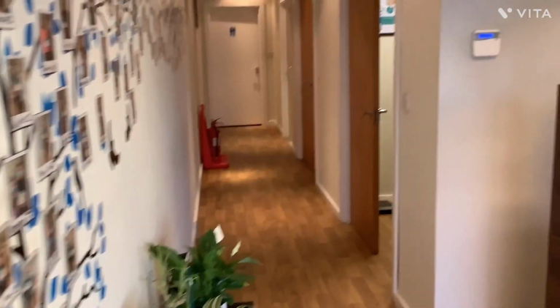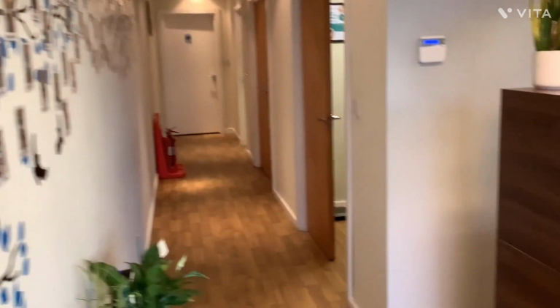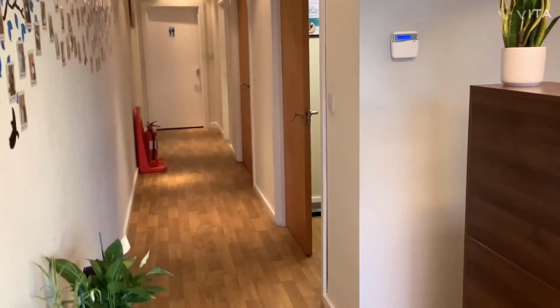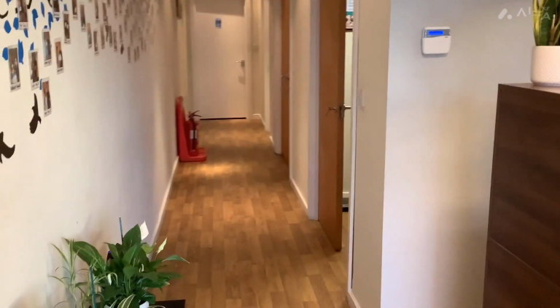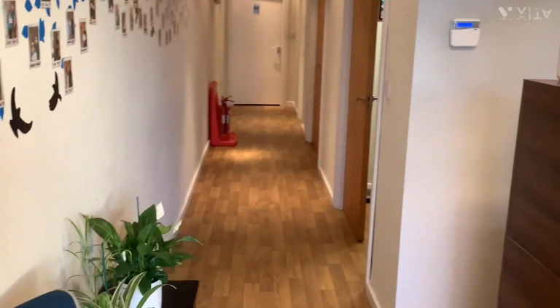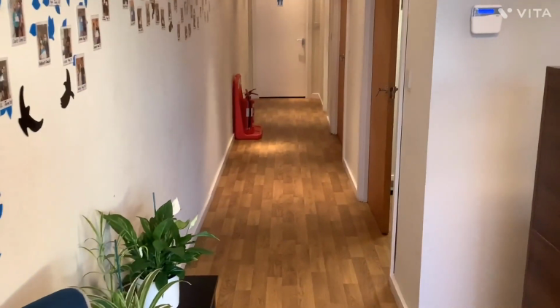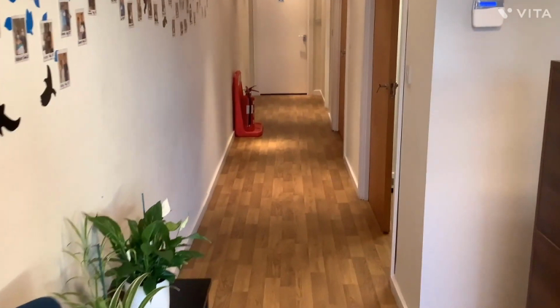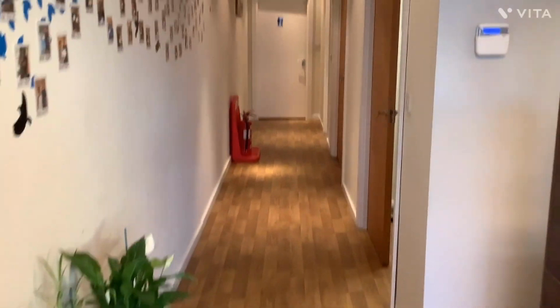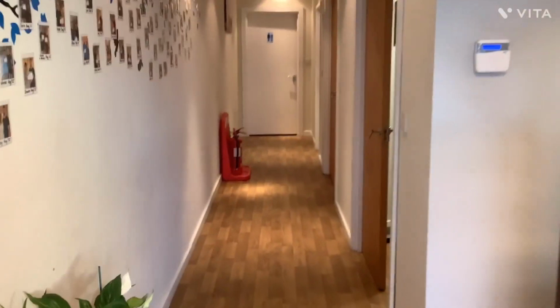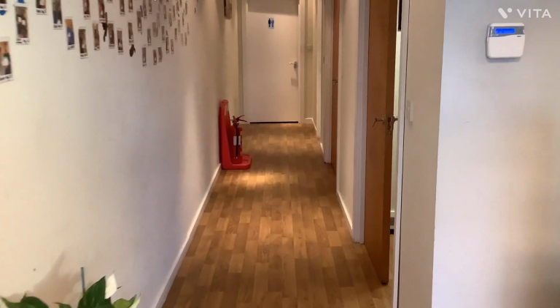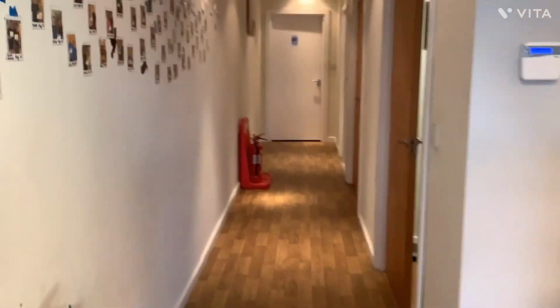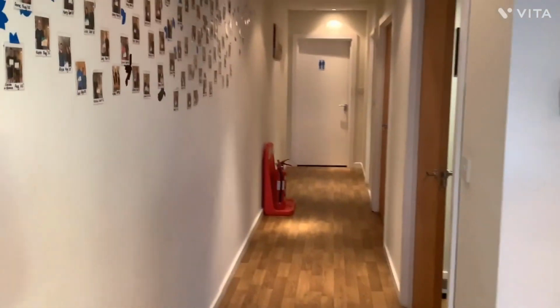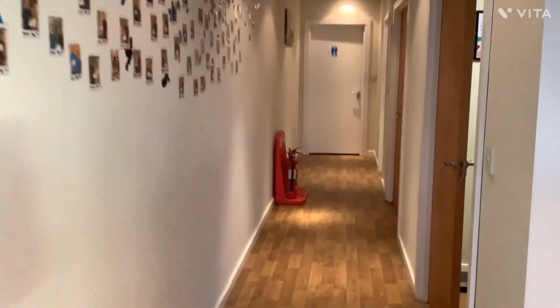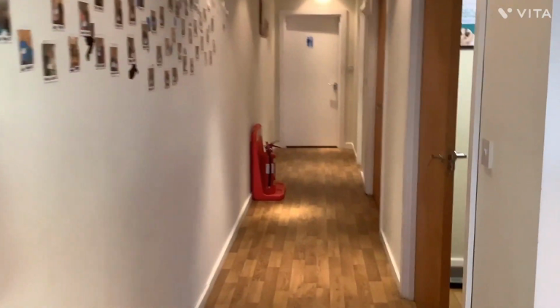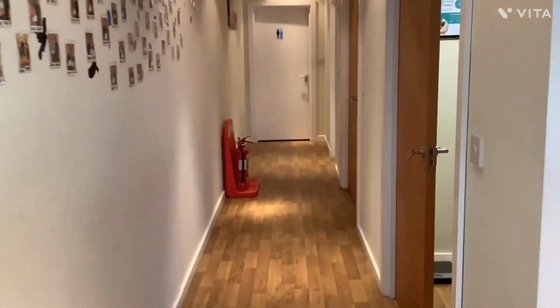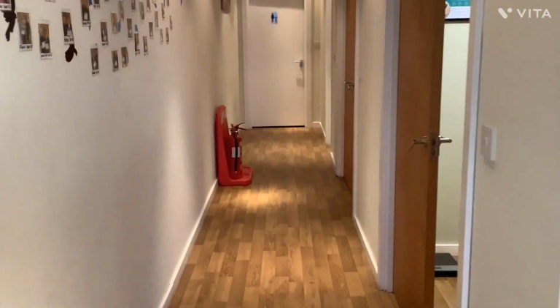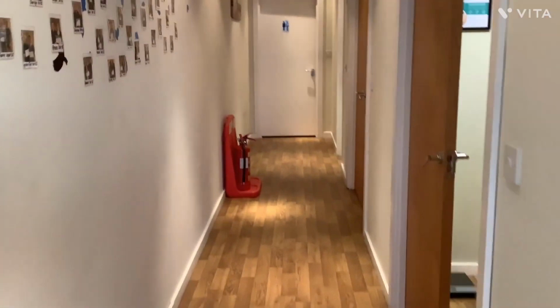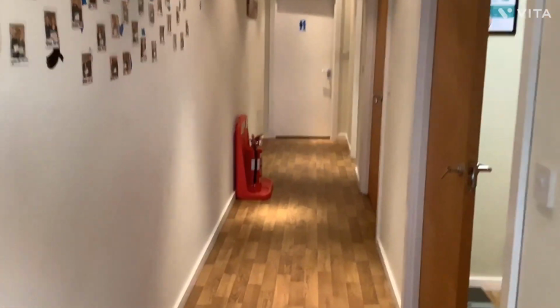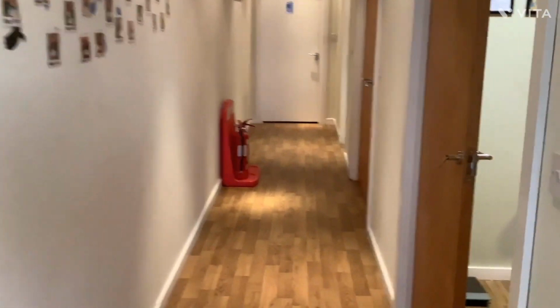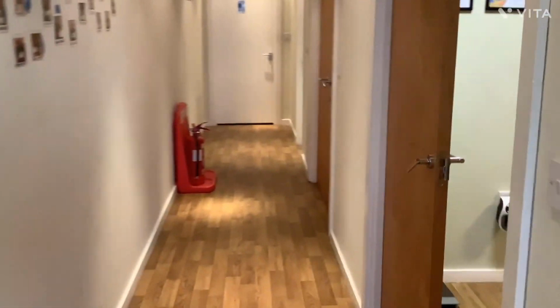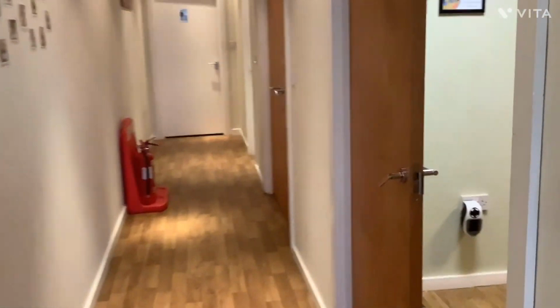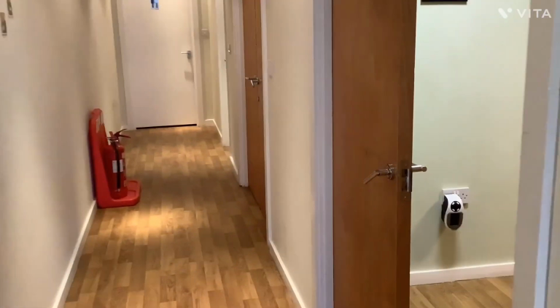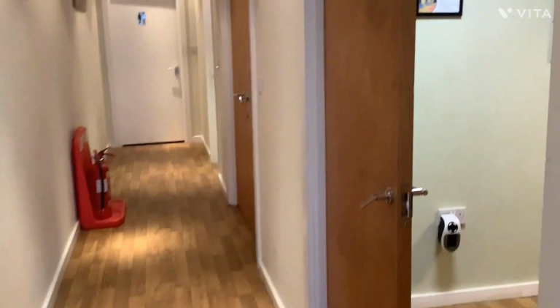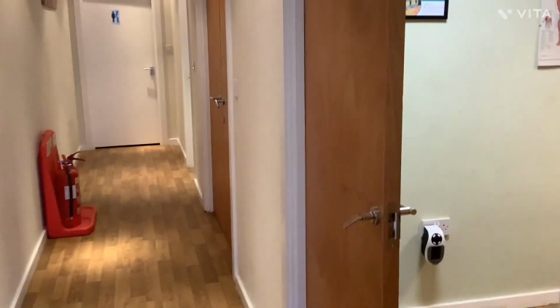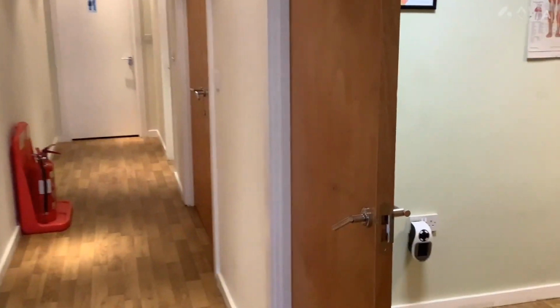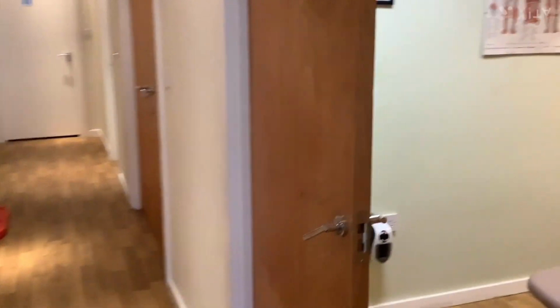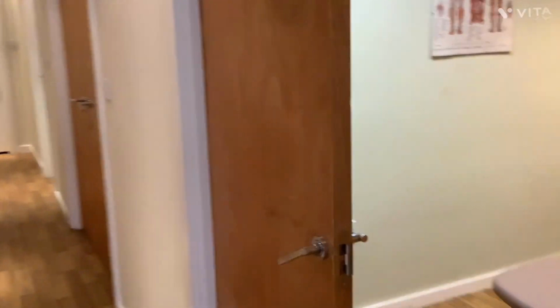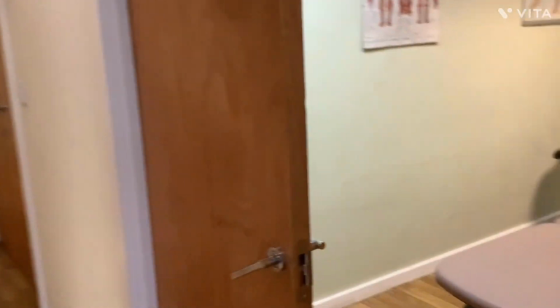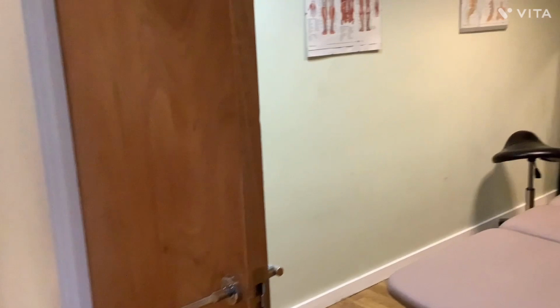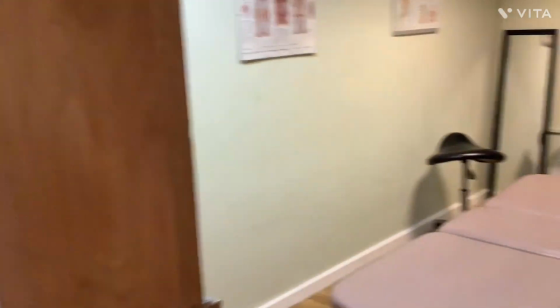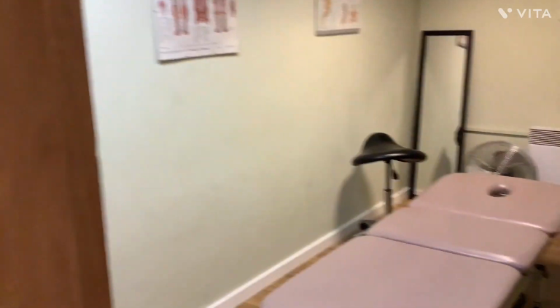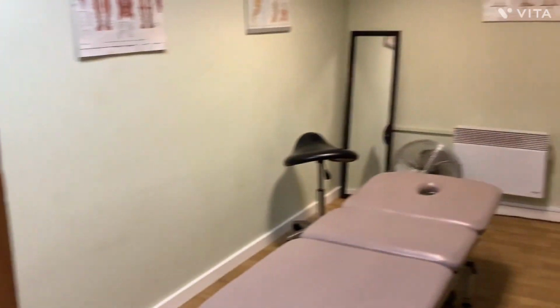Along the corridor and to the right is one of three treatment rooms, as you can see here.